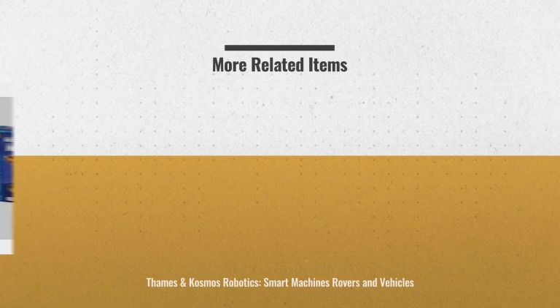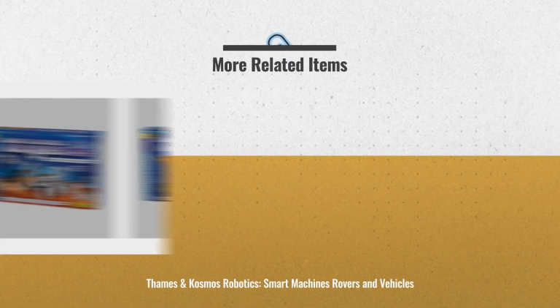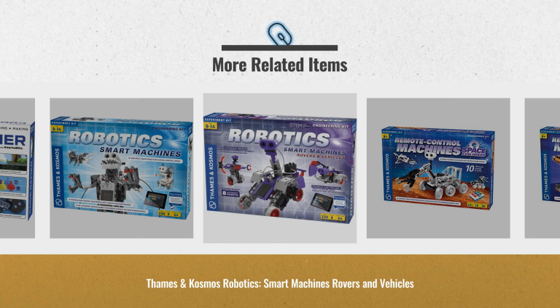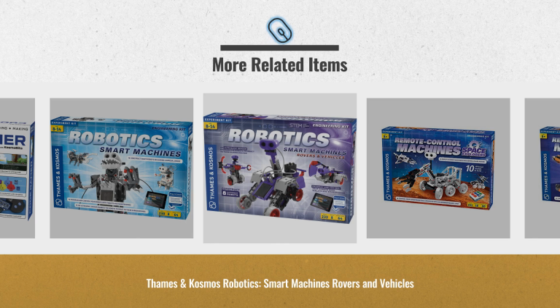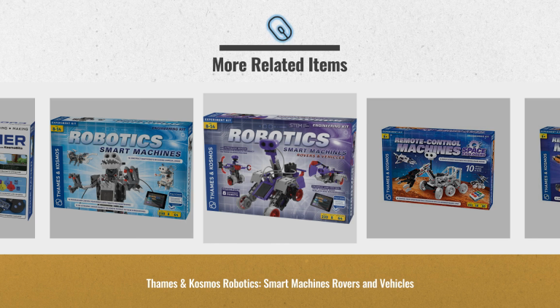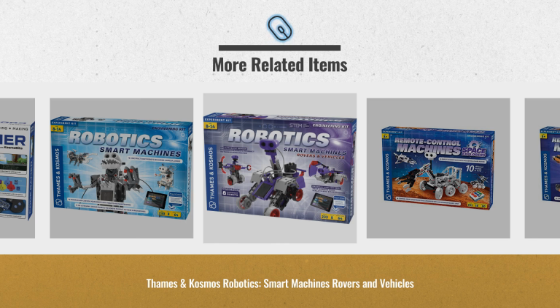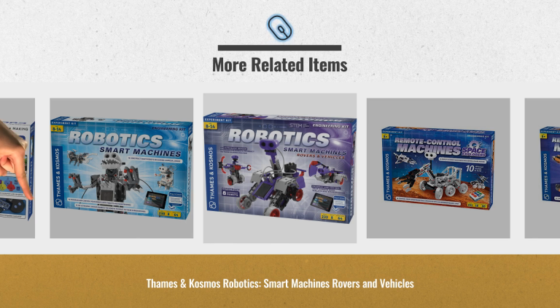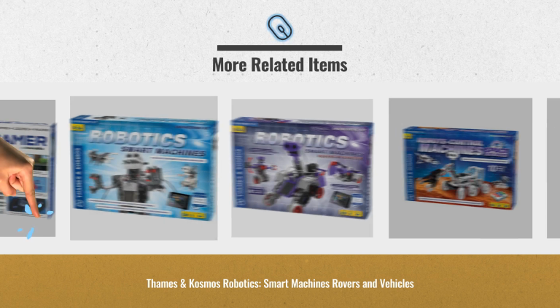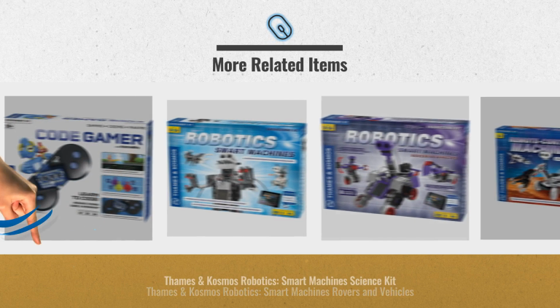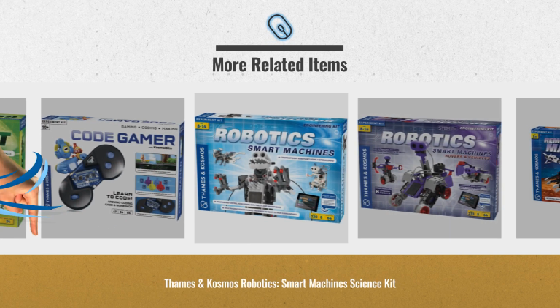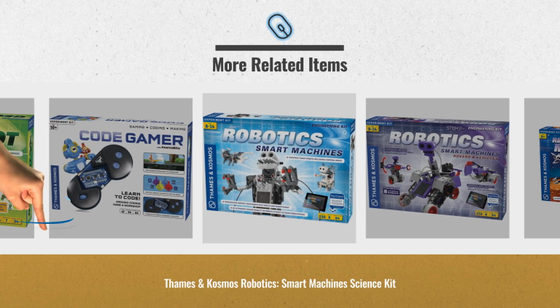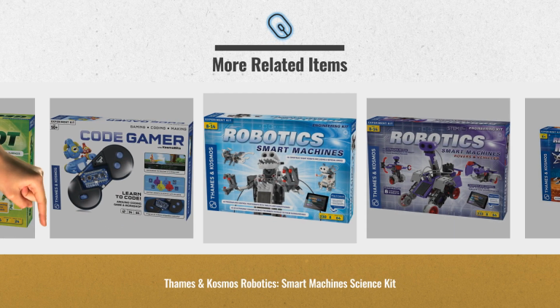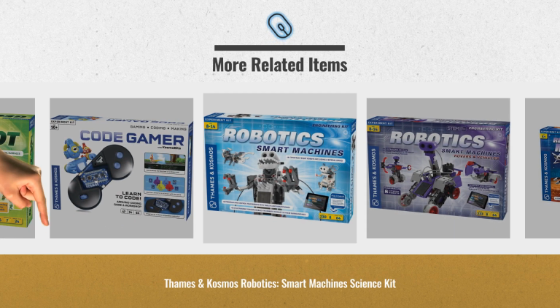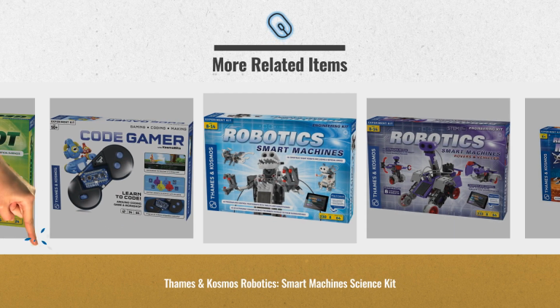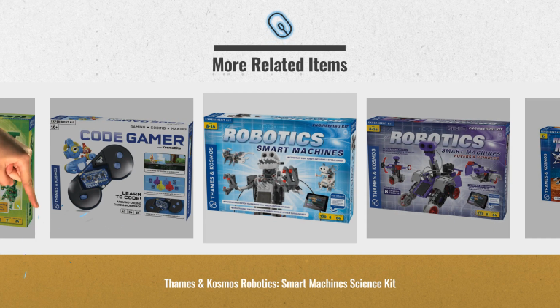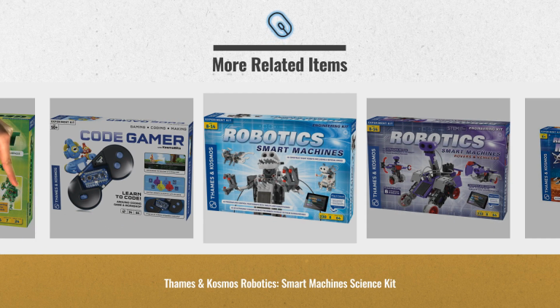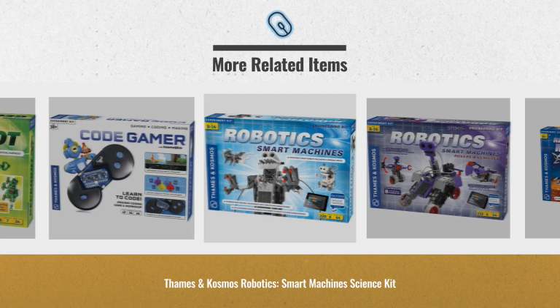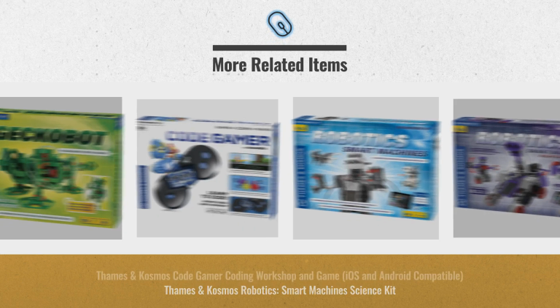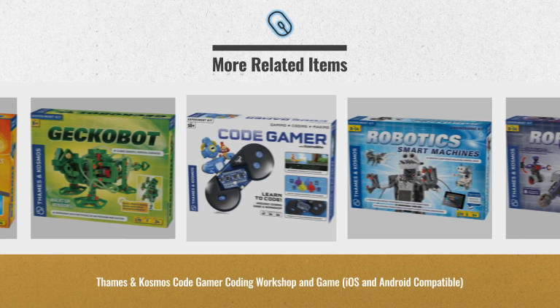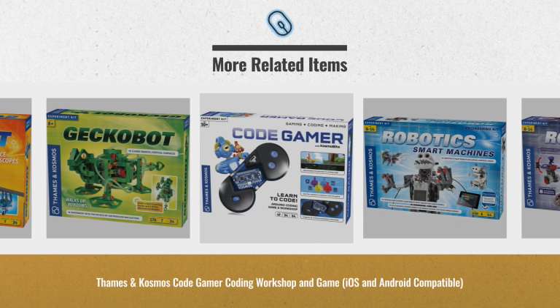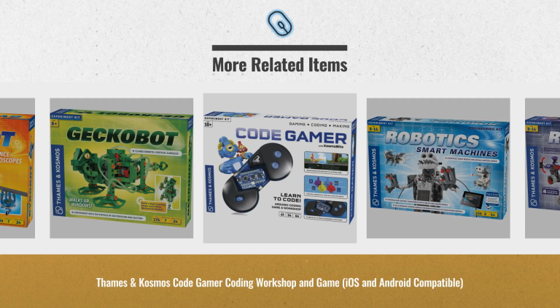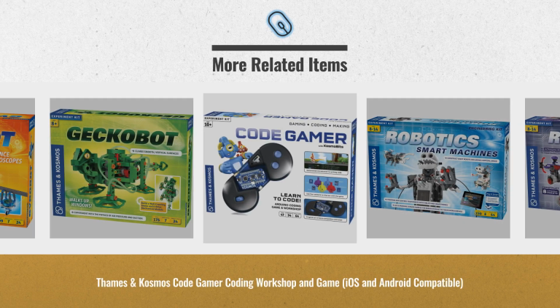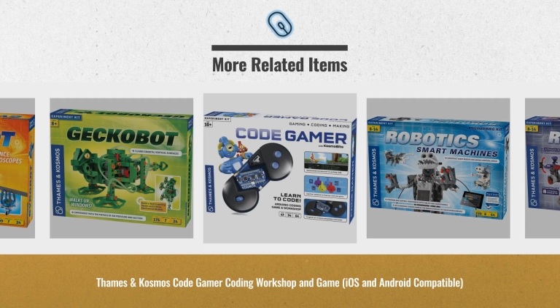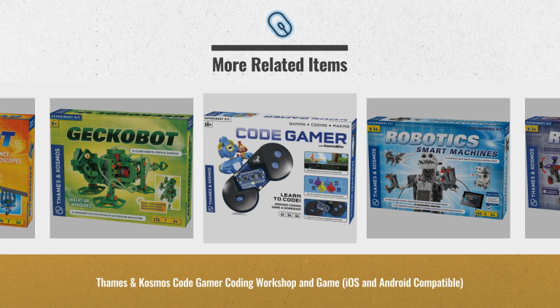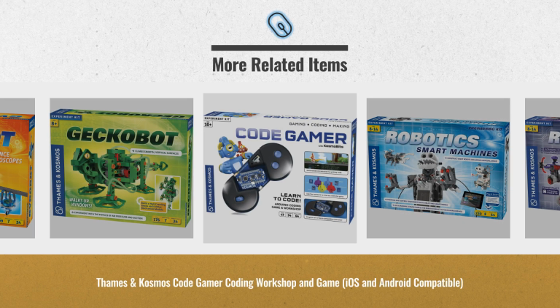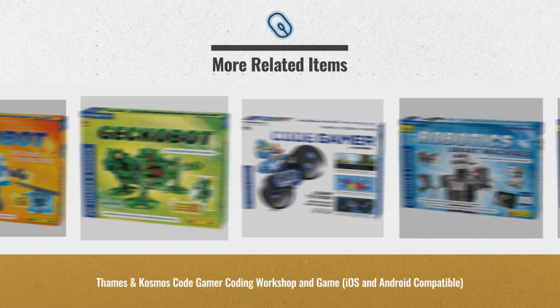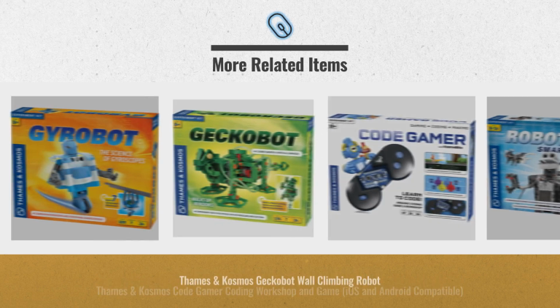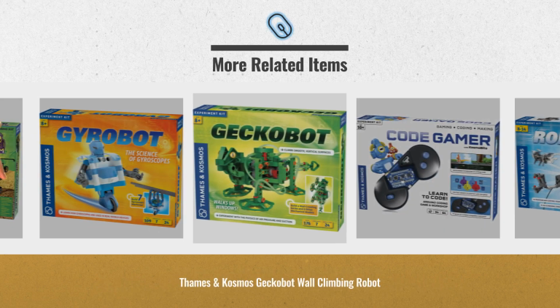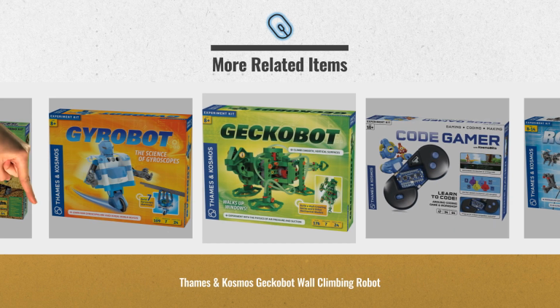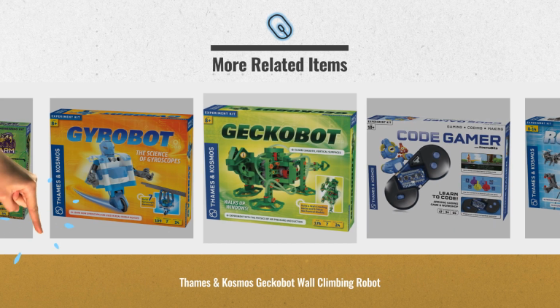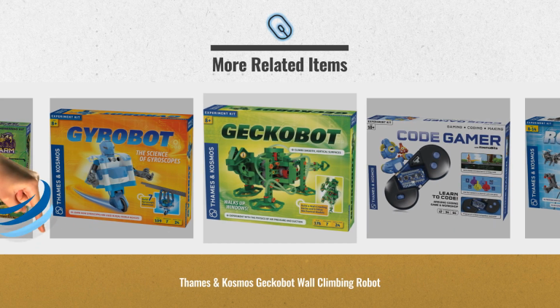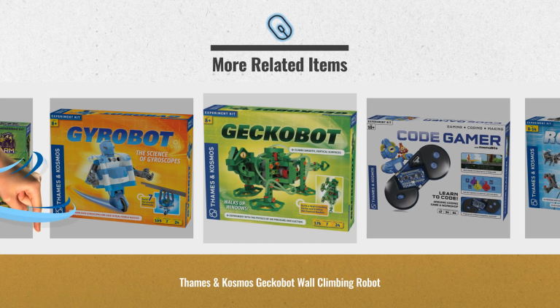Cyber Monday 2018 is already here. Click the link below for real-time prices and offers. Get yours now.